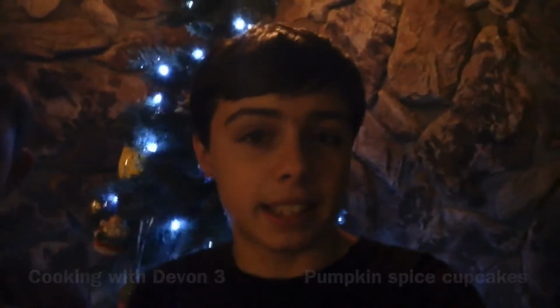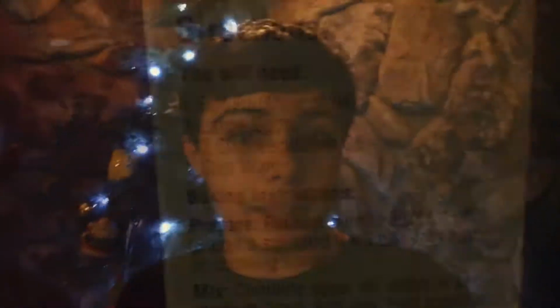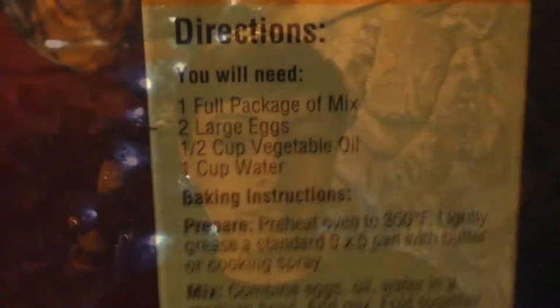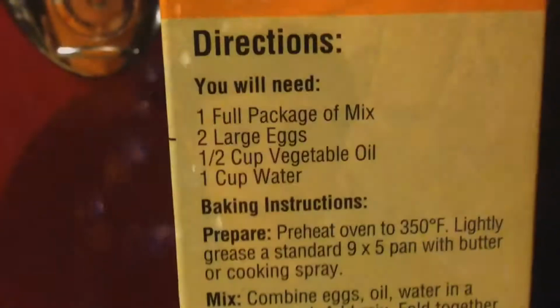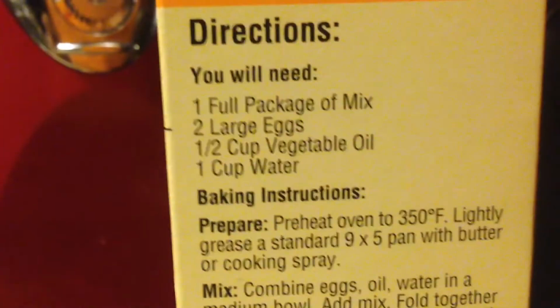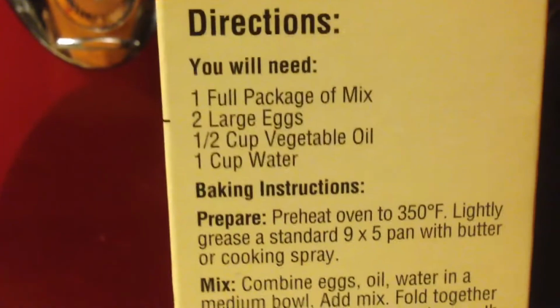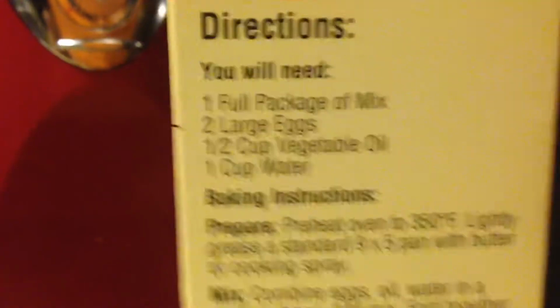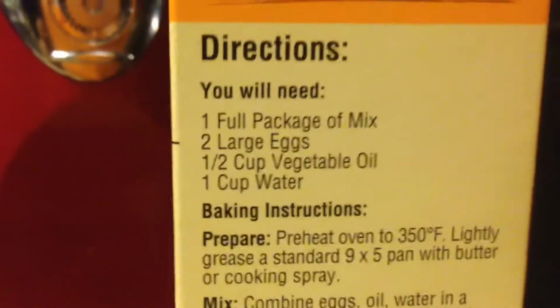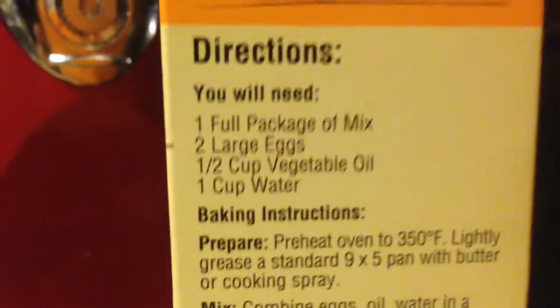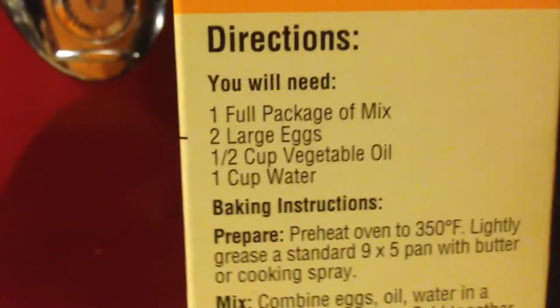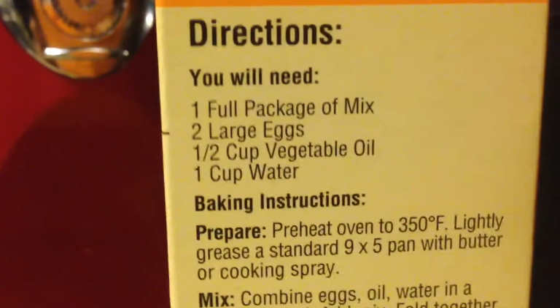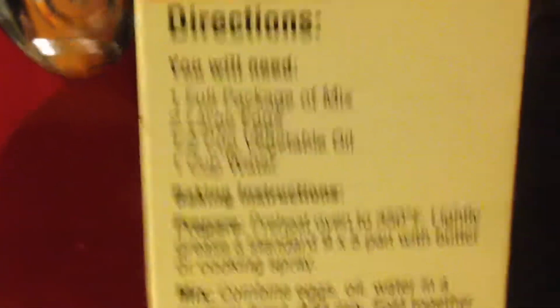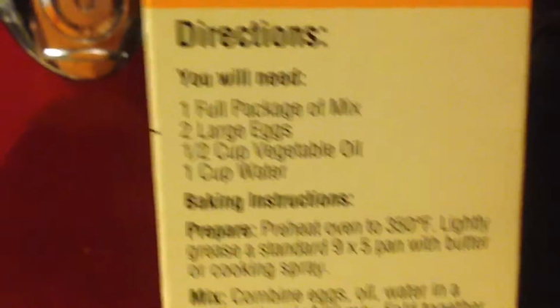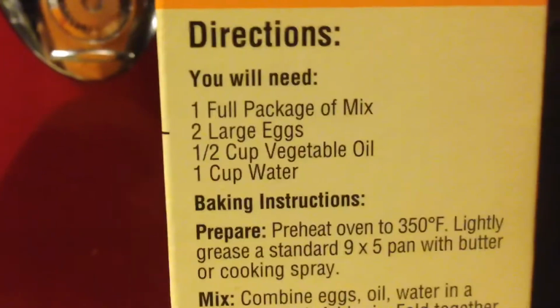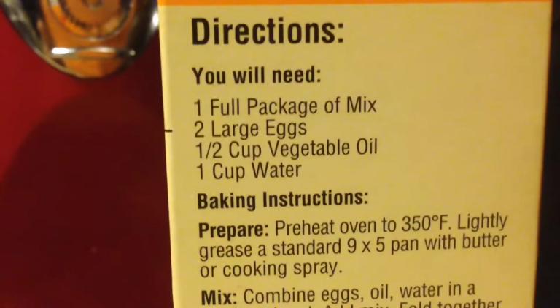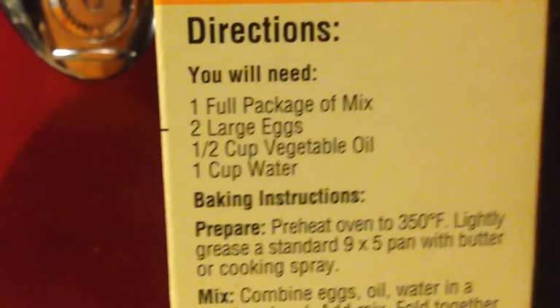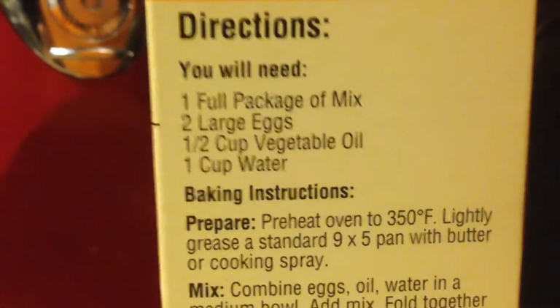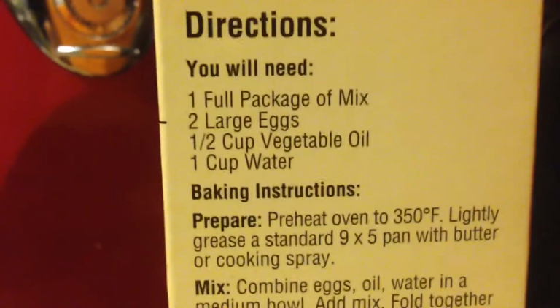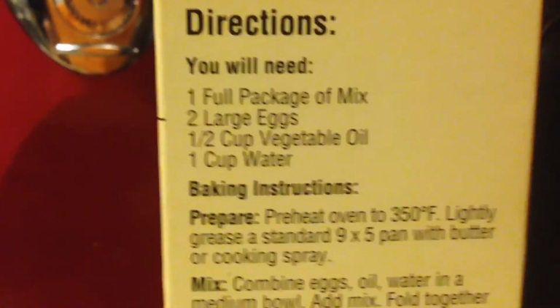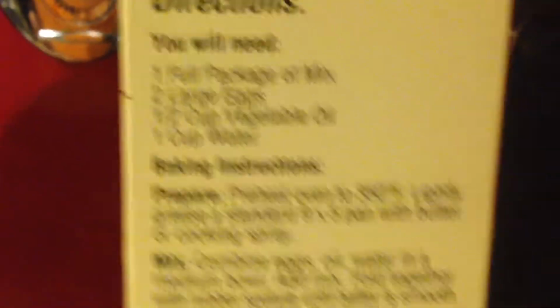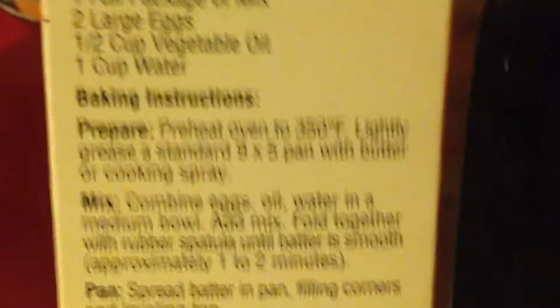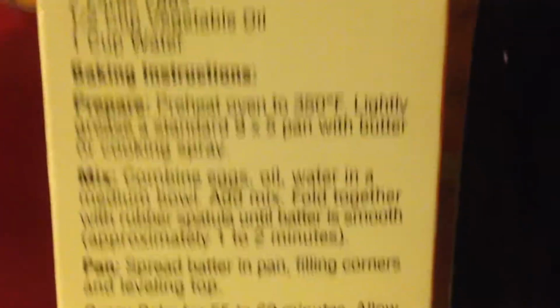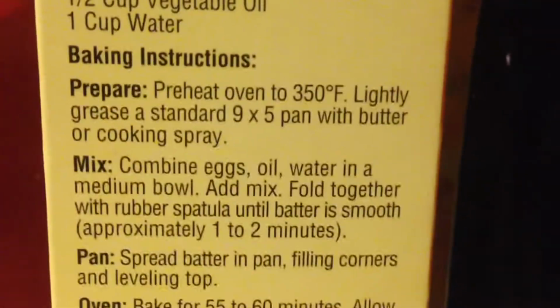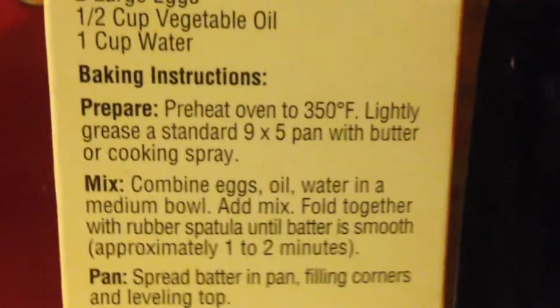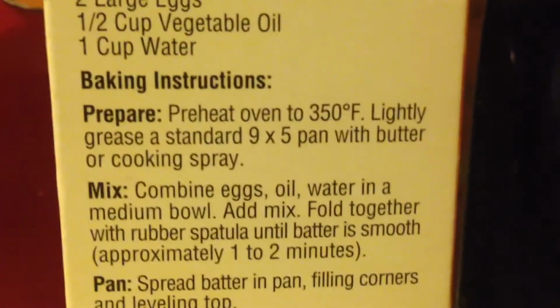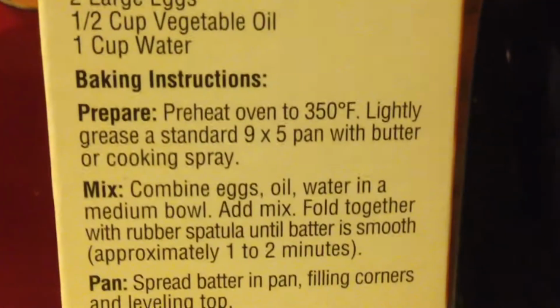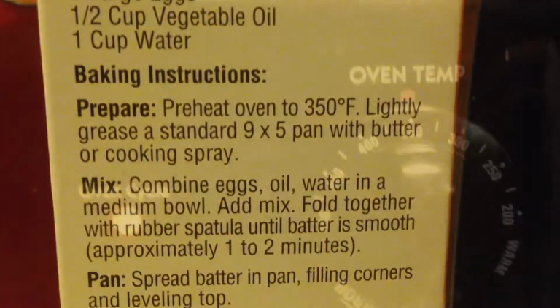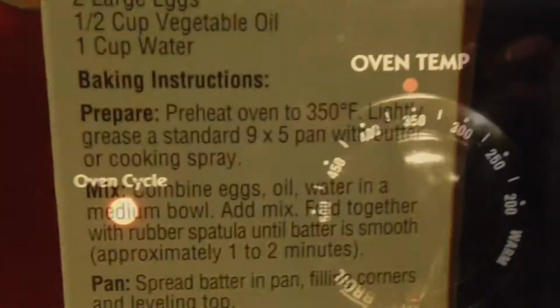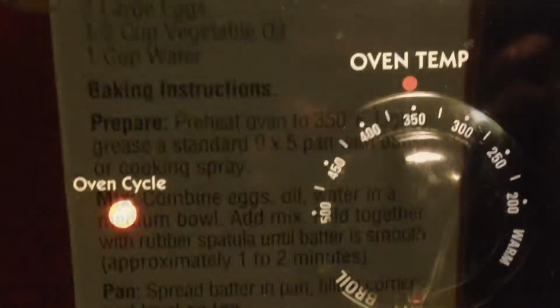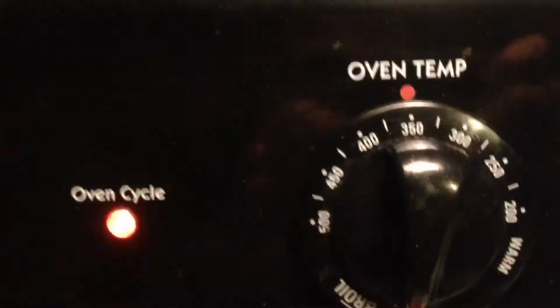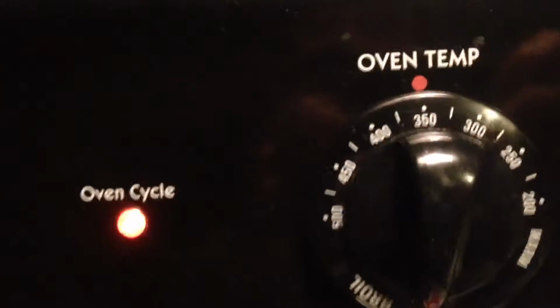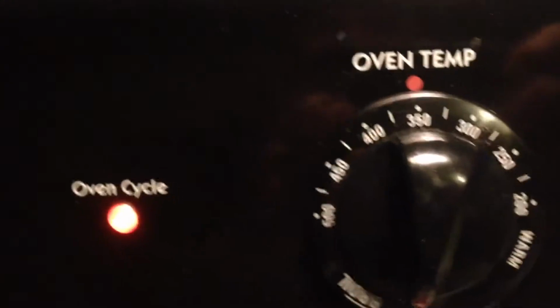Let's see what we need. One full package of mix, two large eggs, half cup of vegetable oil, and one cup of water. We're also going to have to preheat the oven to 350. So let's get it to 350 degrees.